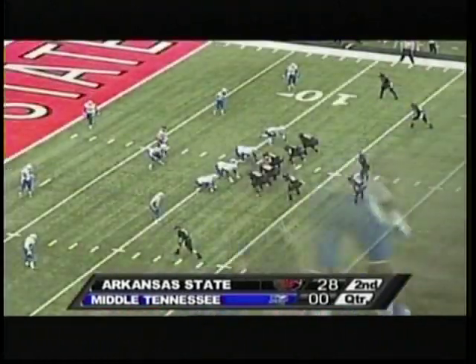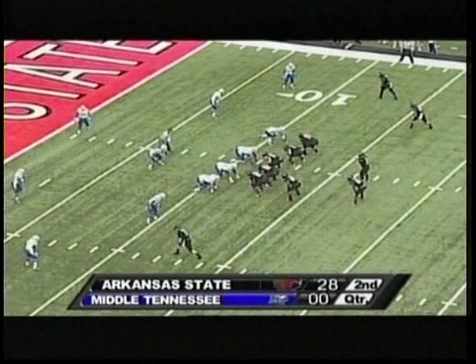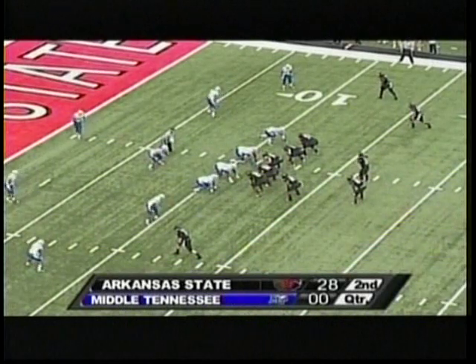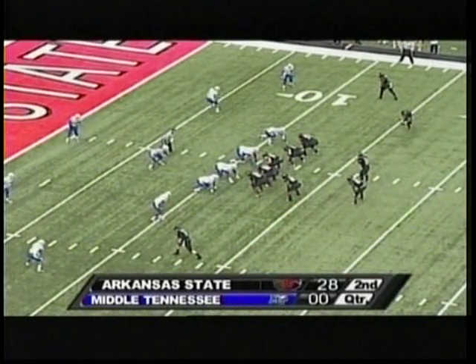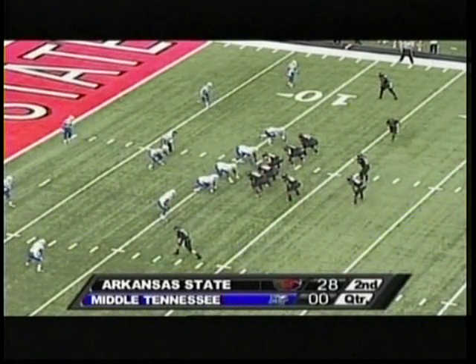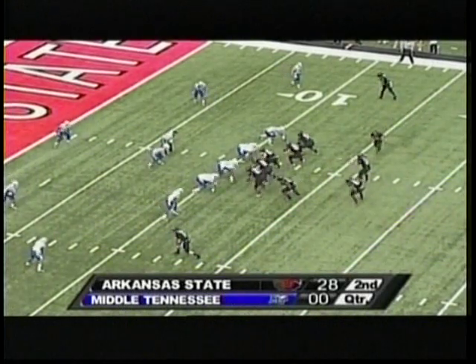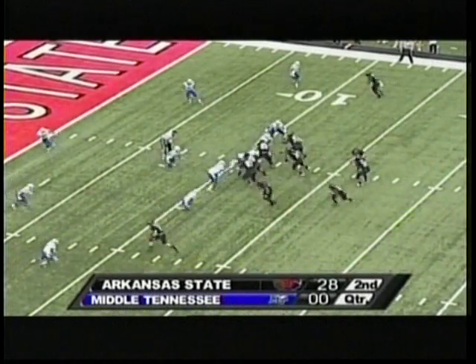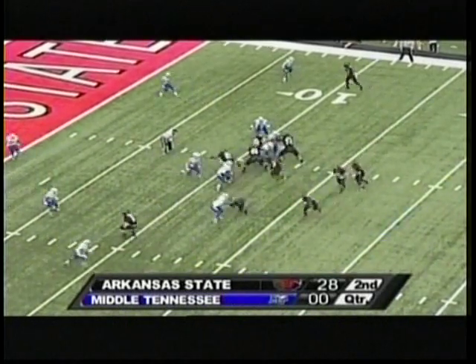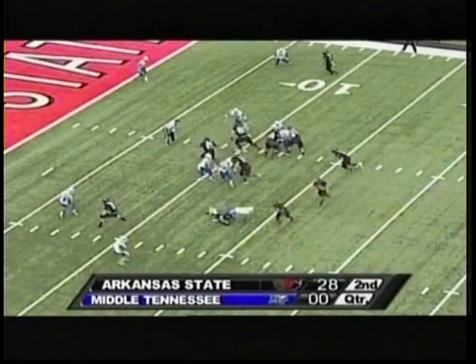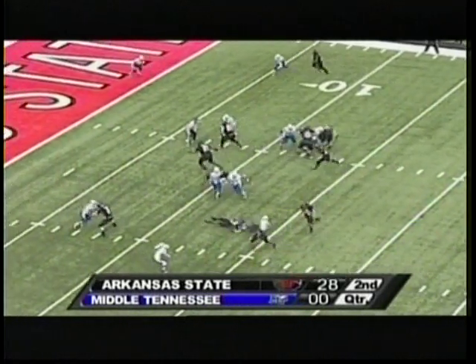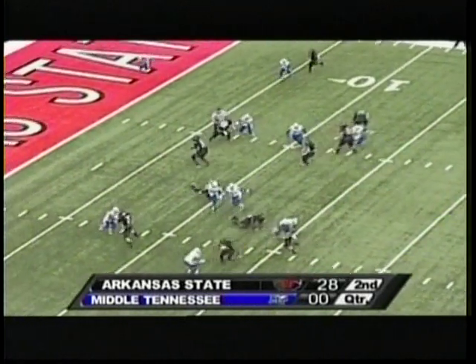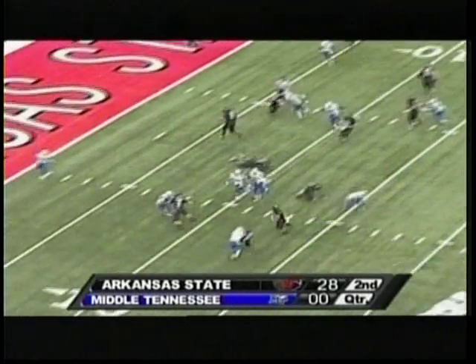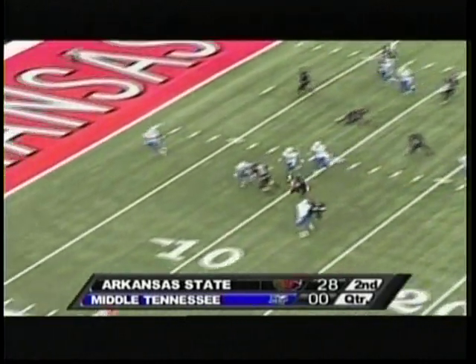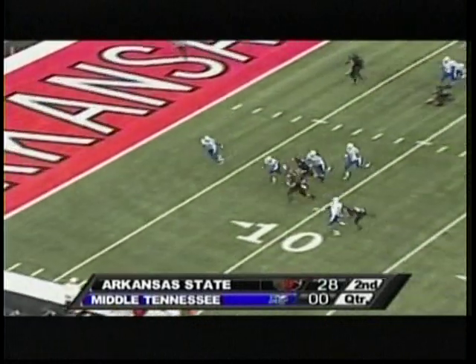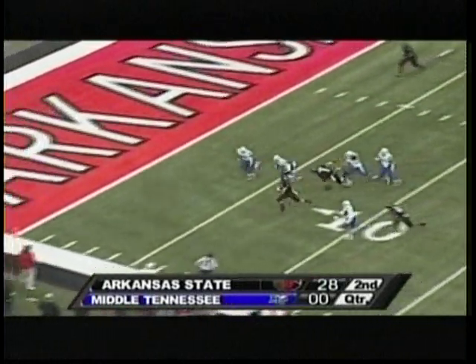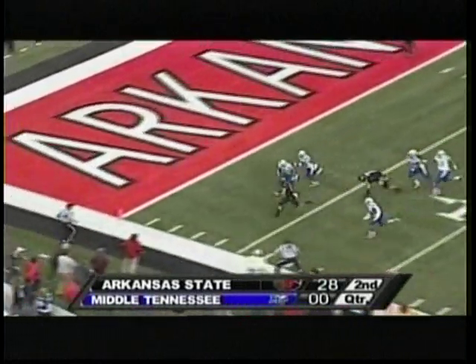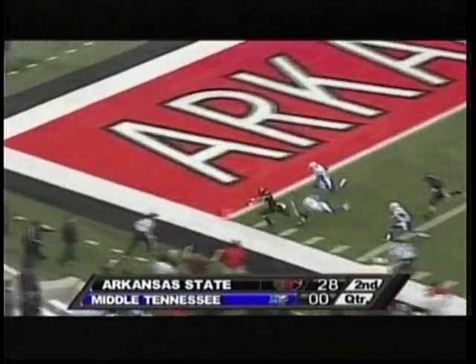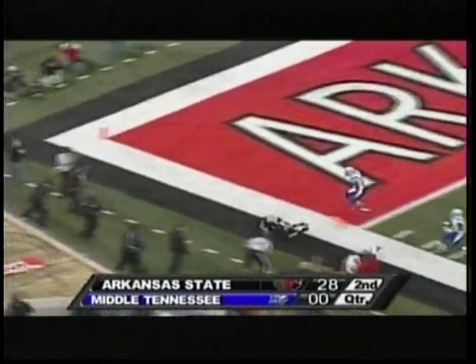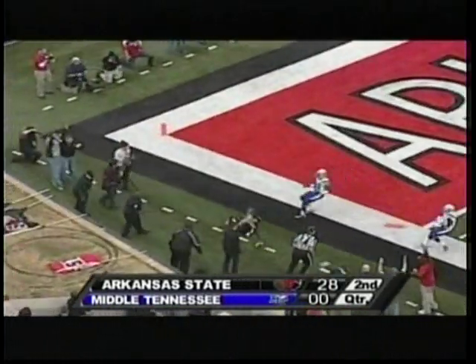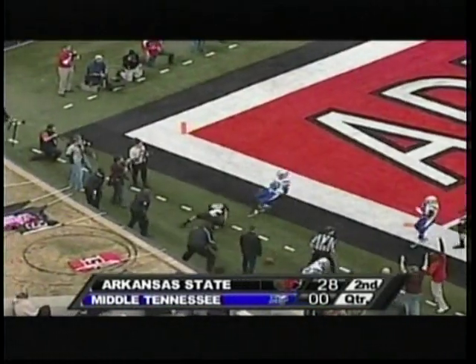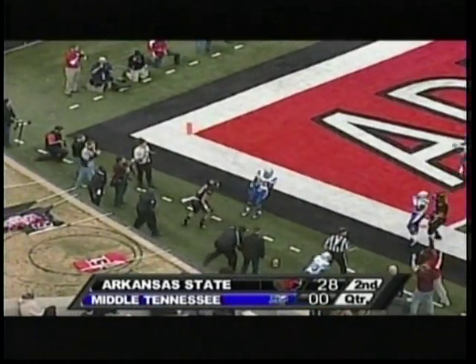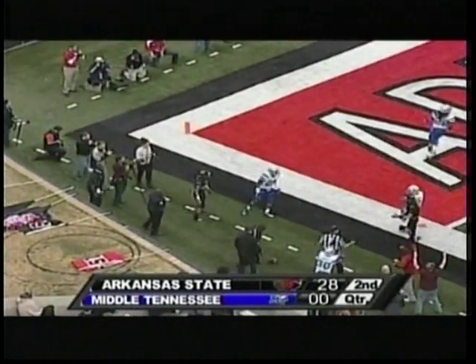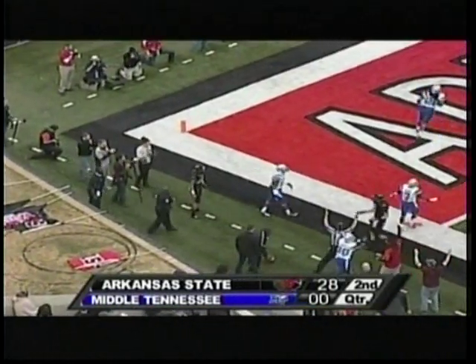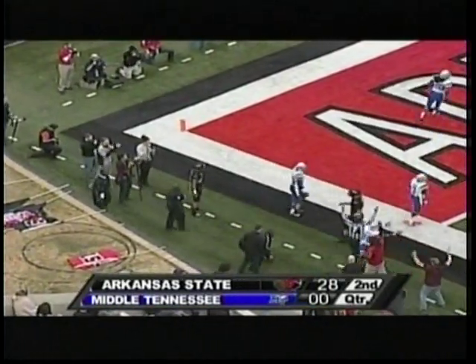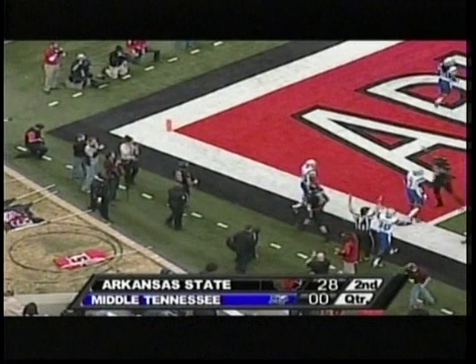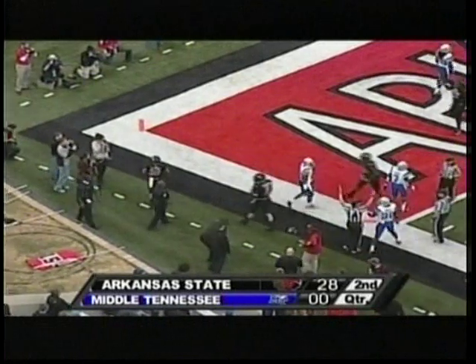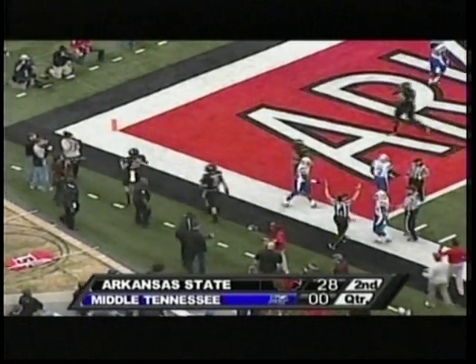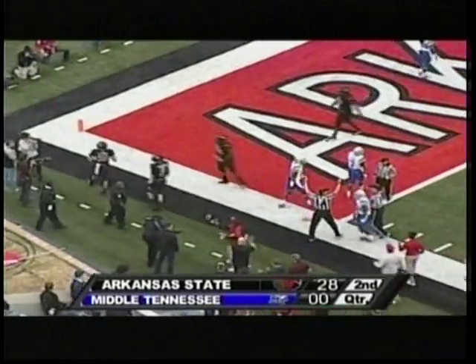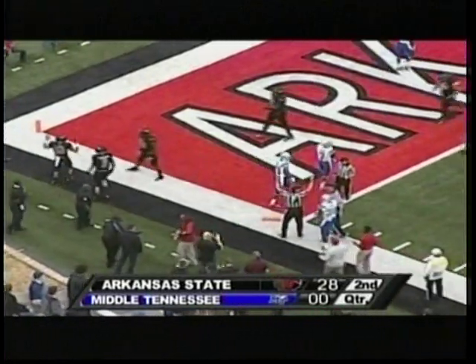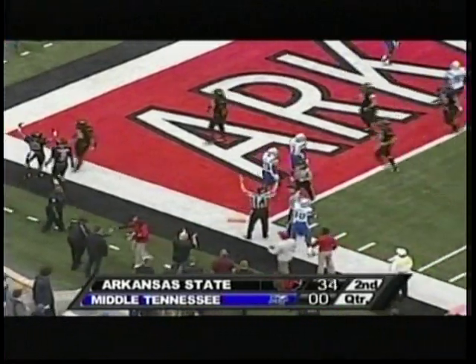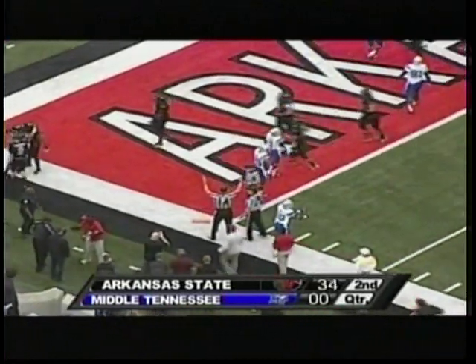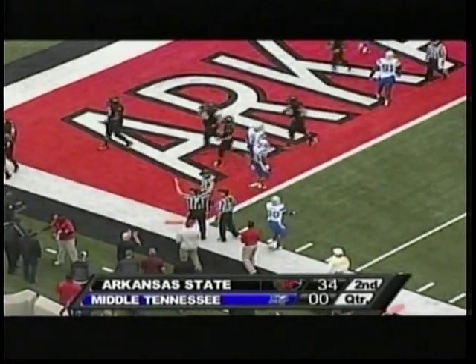Seconds remain here in the first half. A-State trying to add on to a 28-0 lead before the intermission. They give it to the motion man, Hayes, inside the 10, inside the 5, diving for the pylon — he's in, touchdown Rocky Hayes, touchdown Arkansas State!